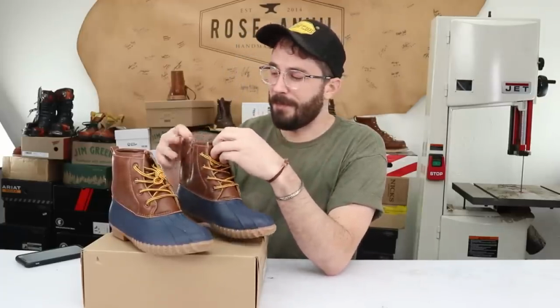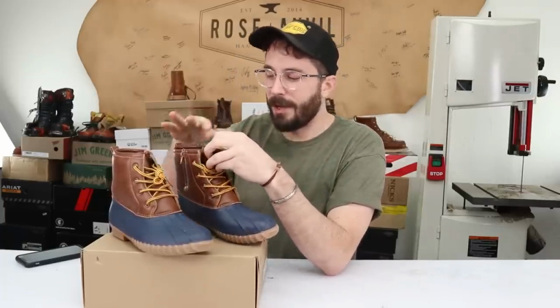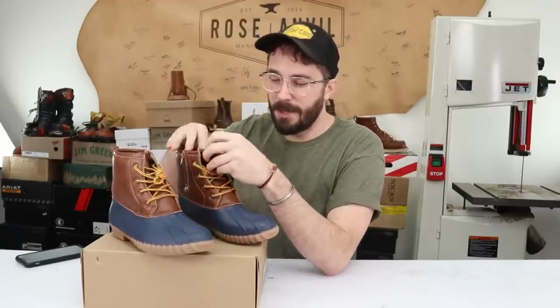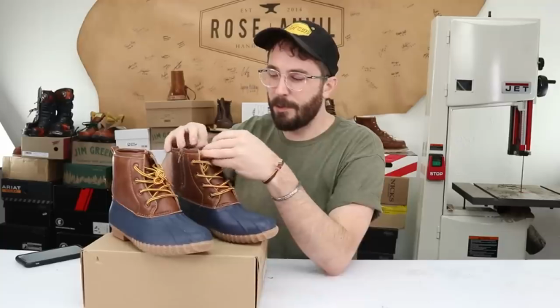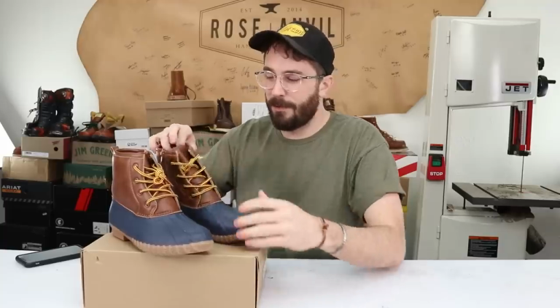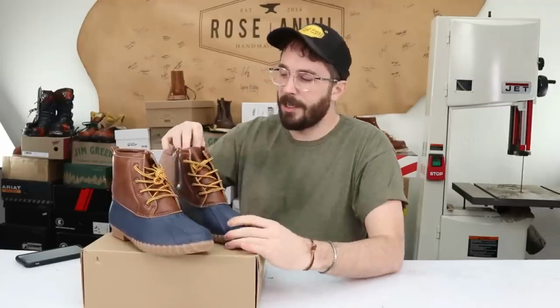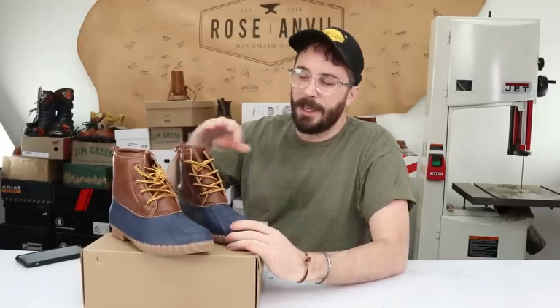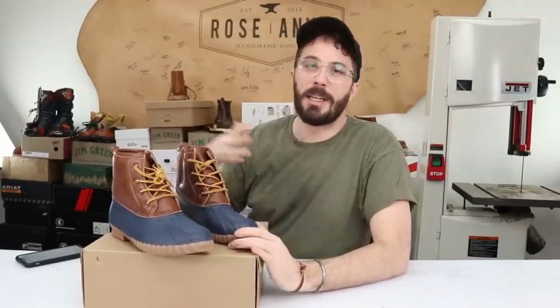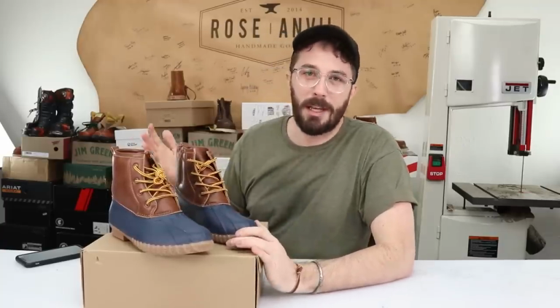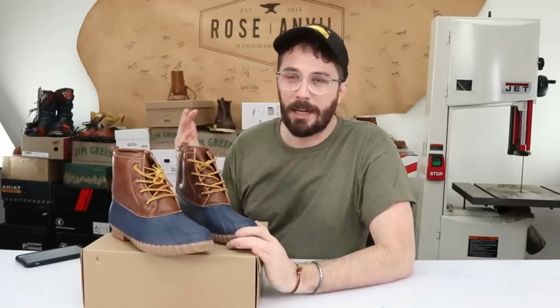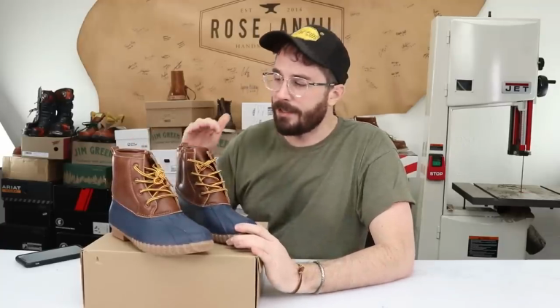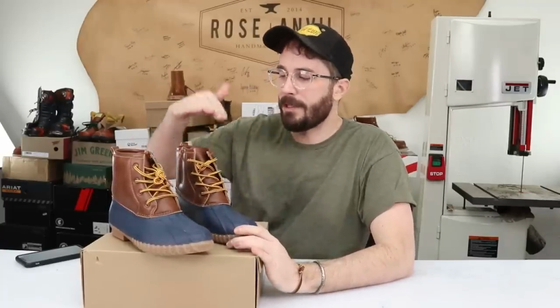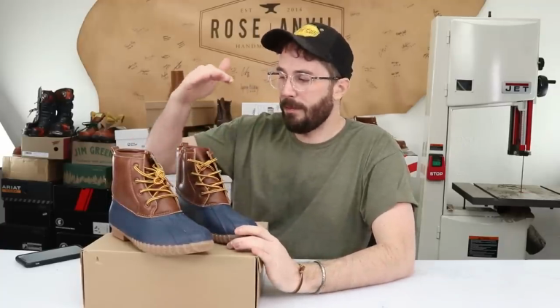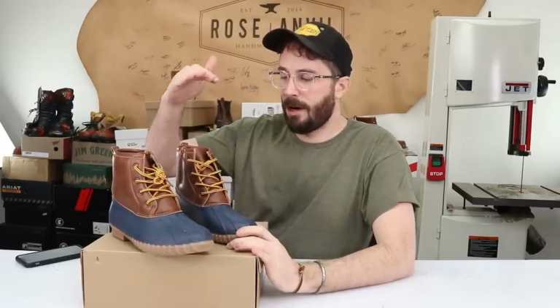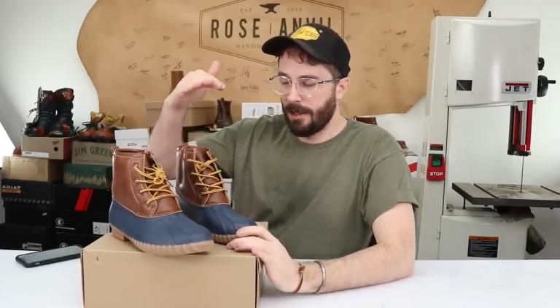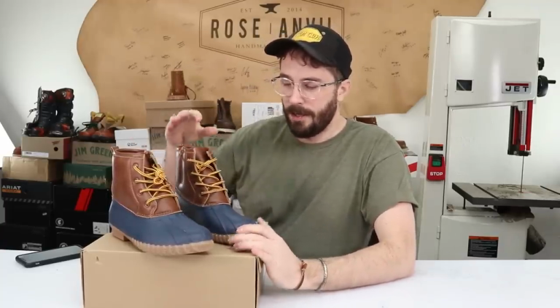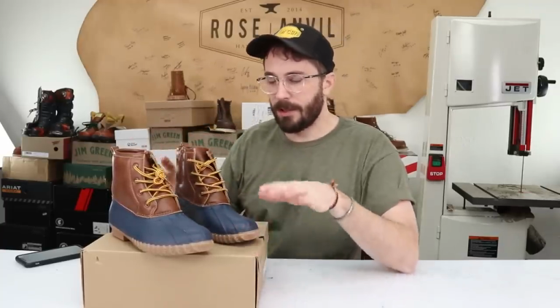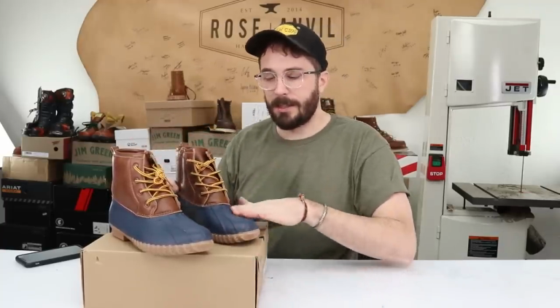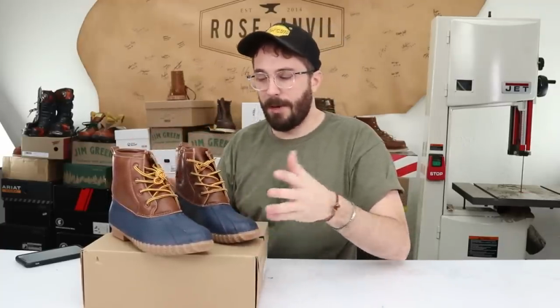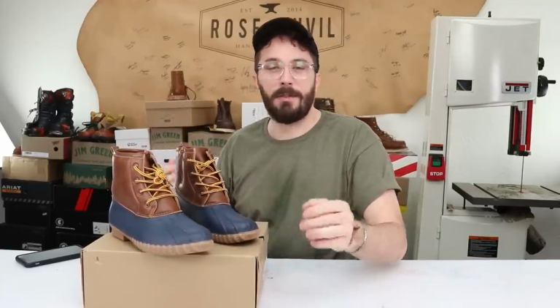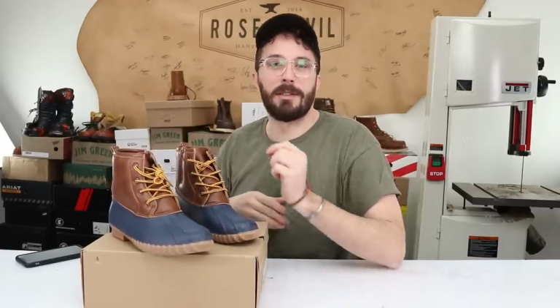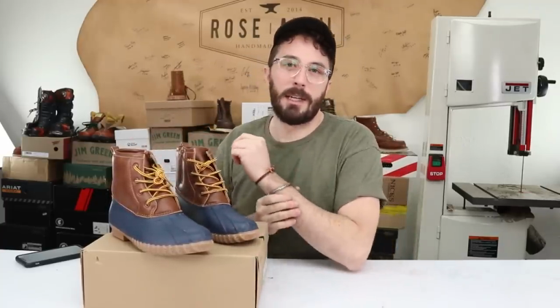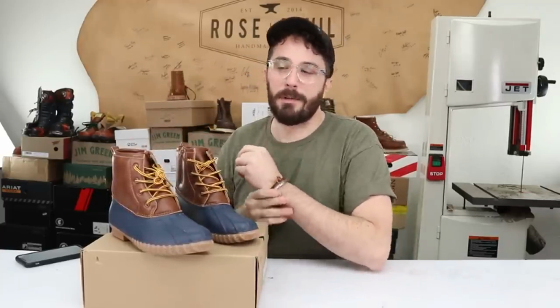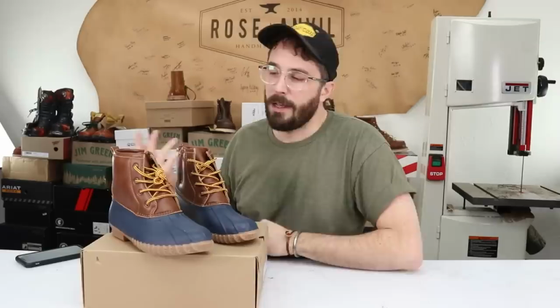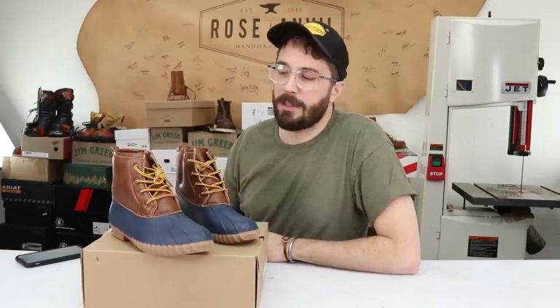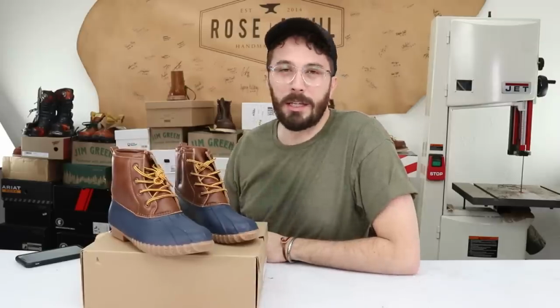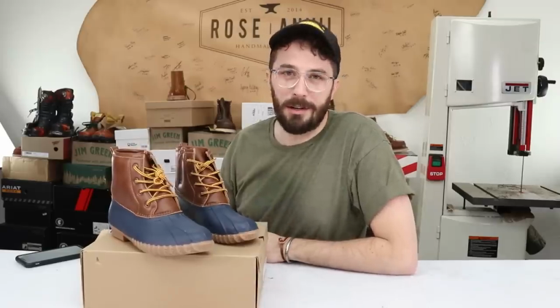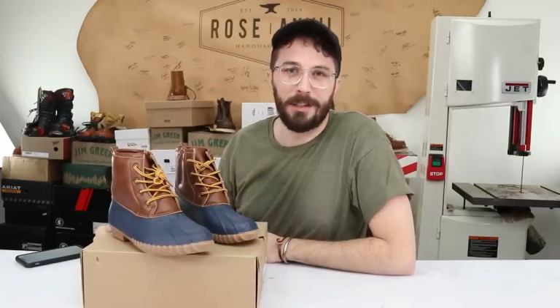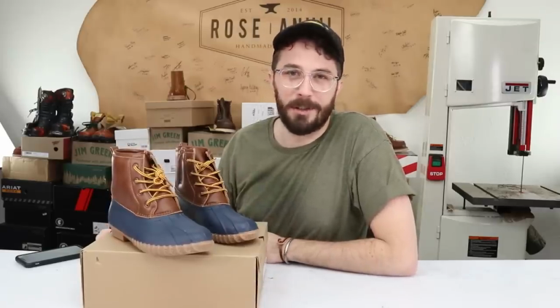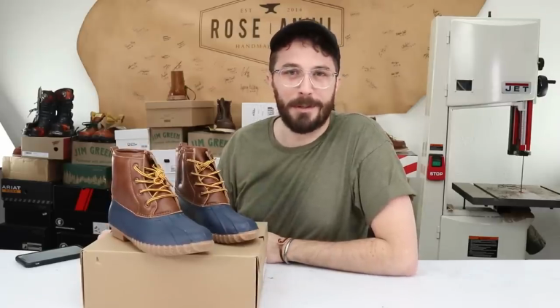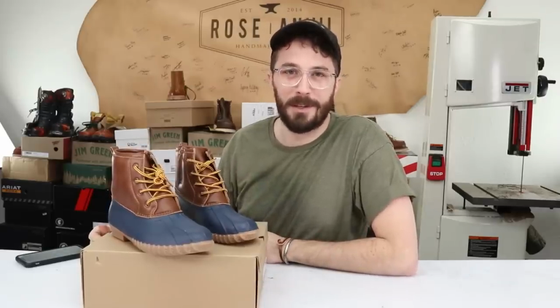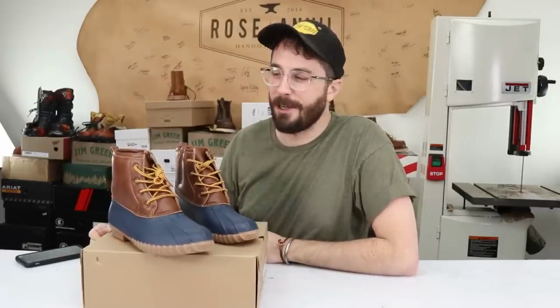They do have a men's boot version. It looks like it's made exactly the same, just a little bit taller, with basically everything else being the same. So I think it's good enough at least for the purposes of this video.